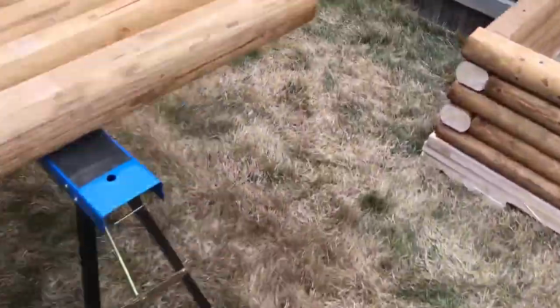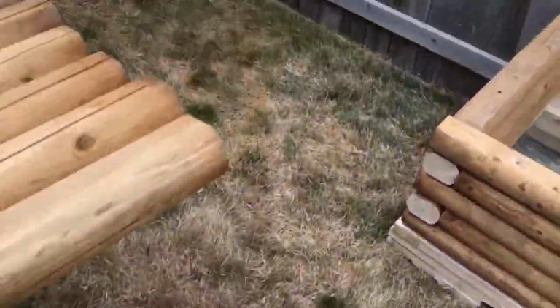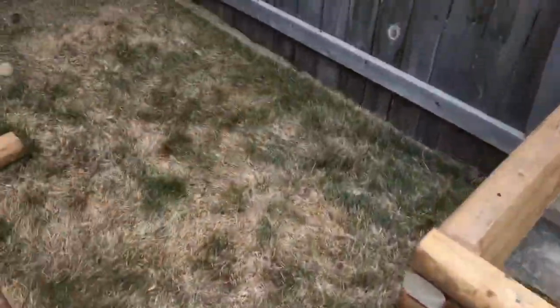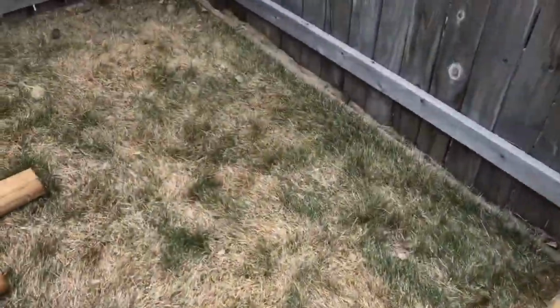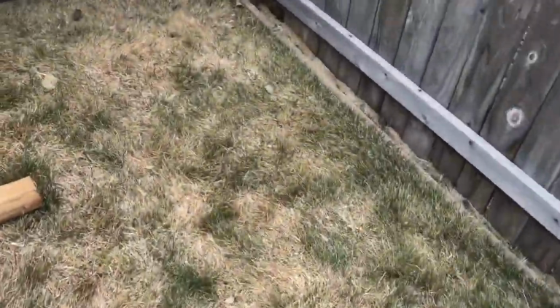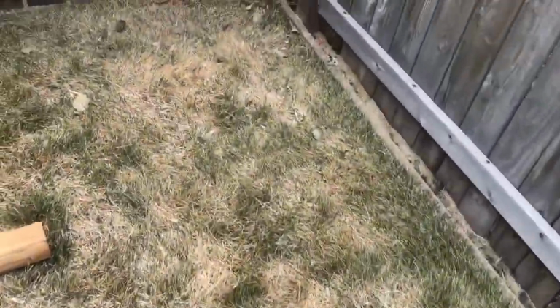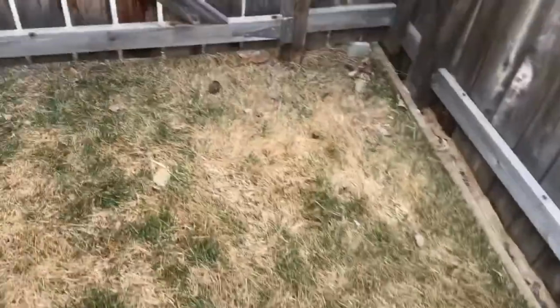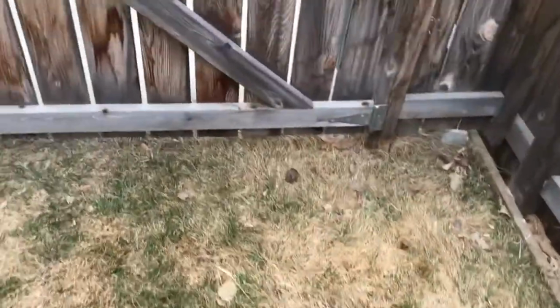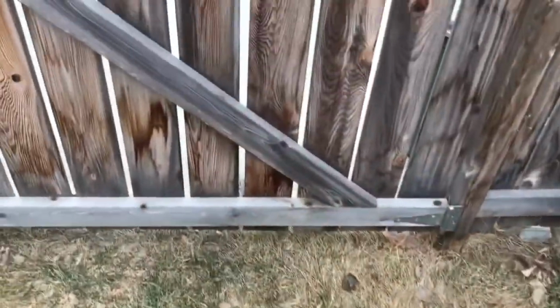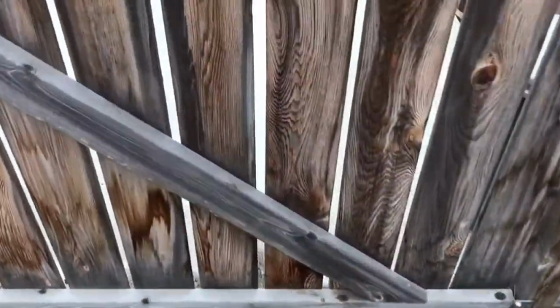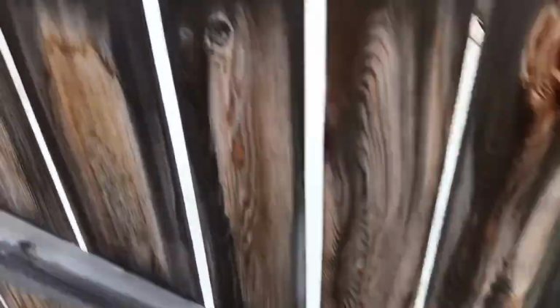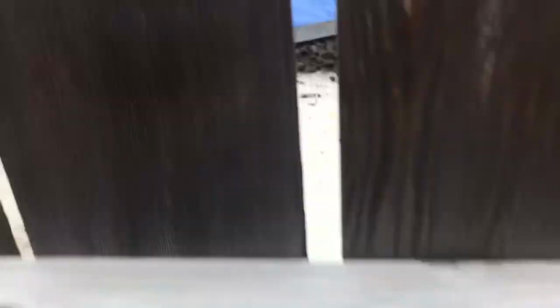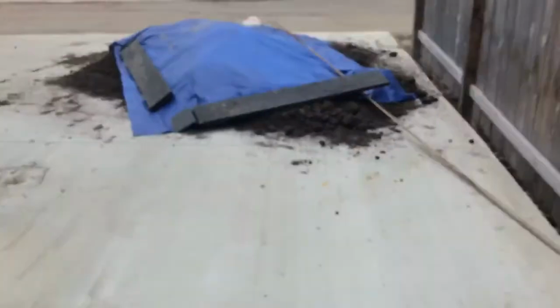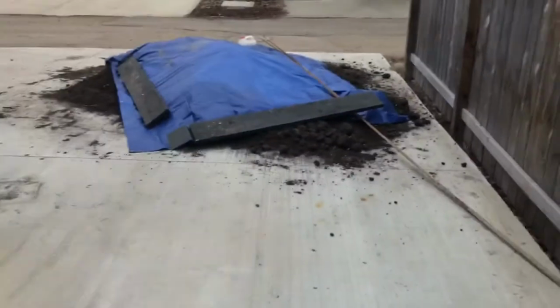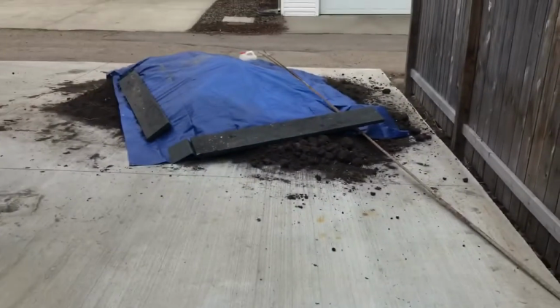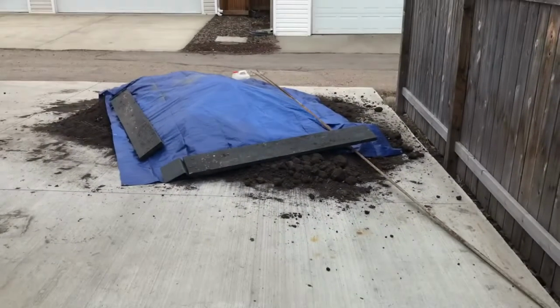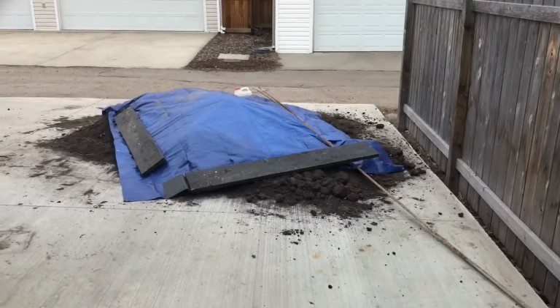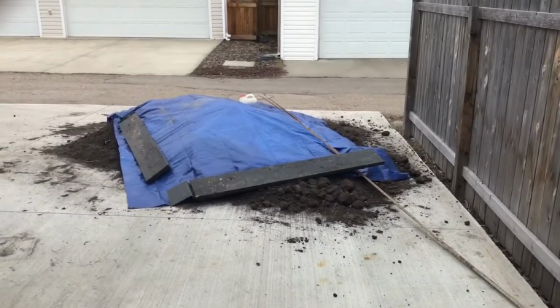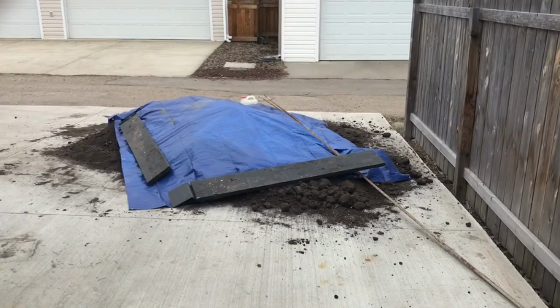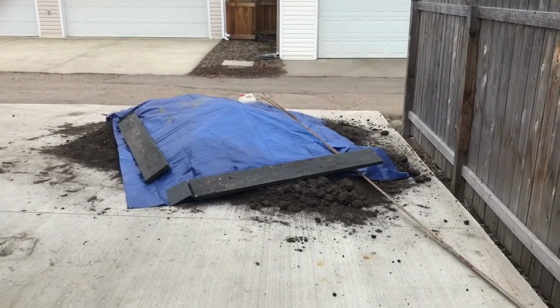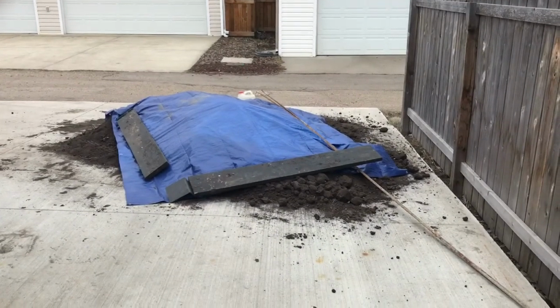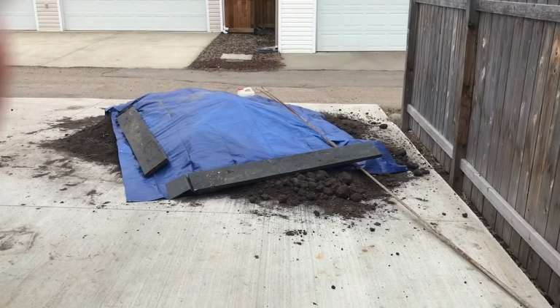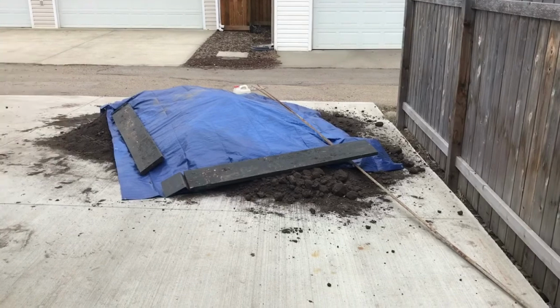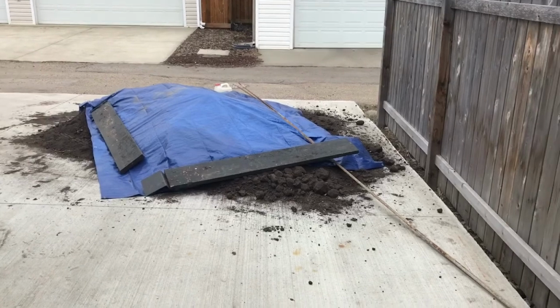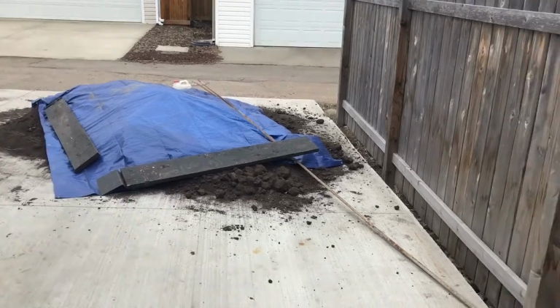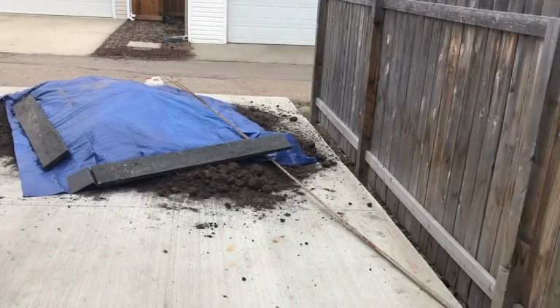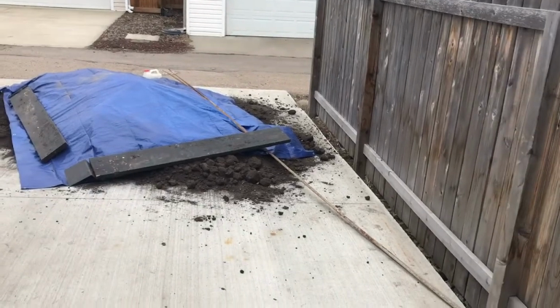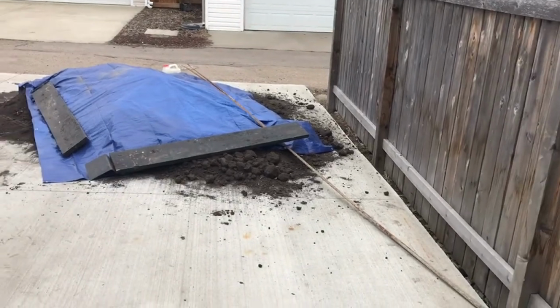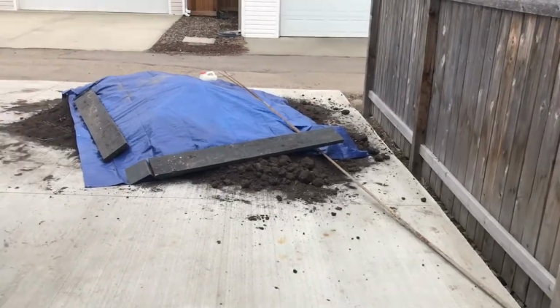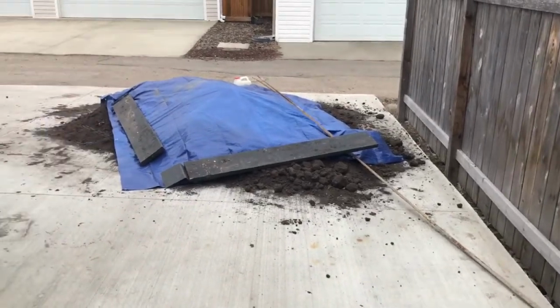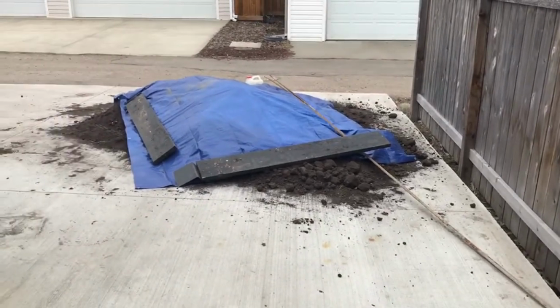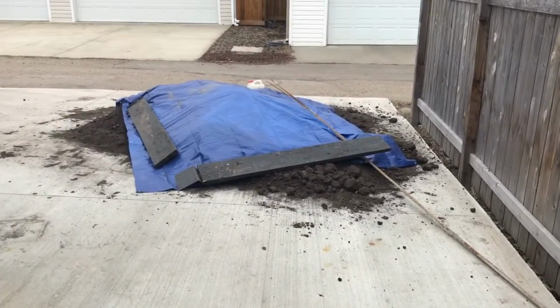It's supposed to rain tonight — it was supposed to rain last night but it didn't. I've got two to two-and-a-half yards of dirt out there covered under a tarp with some junk over it.